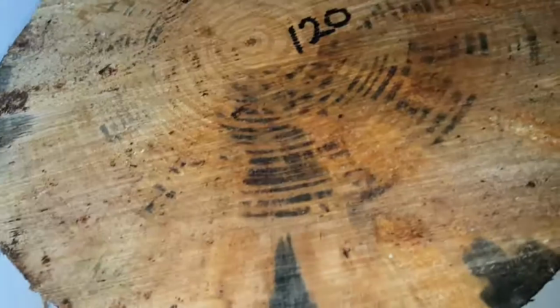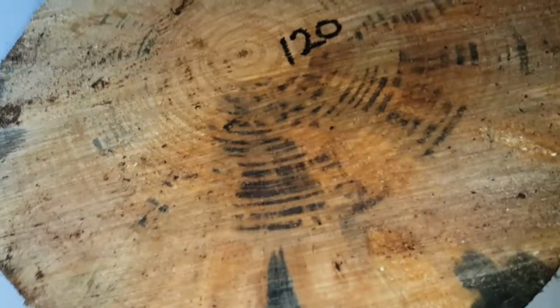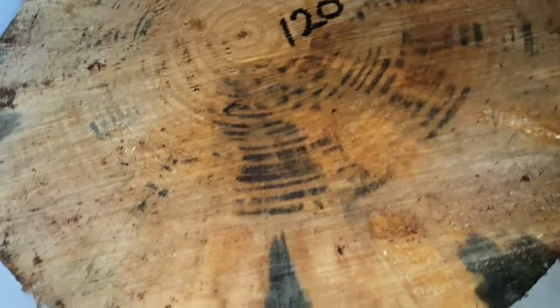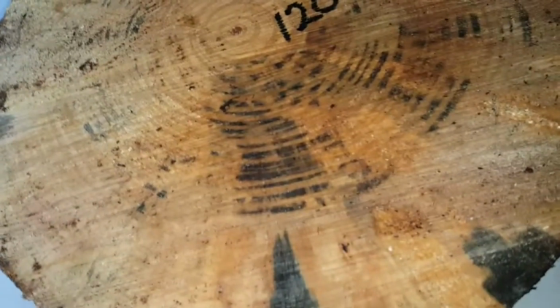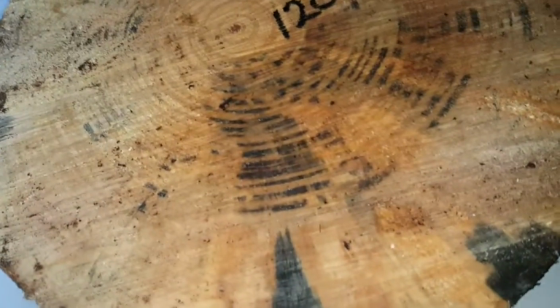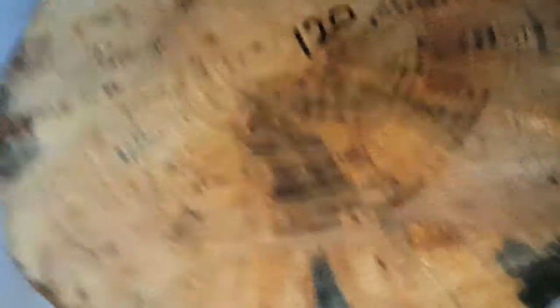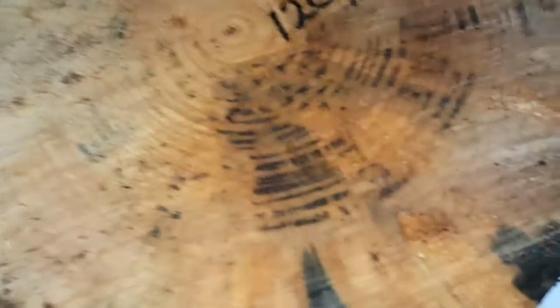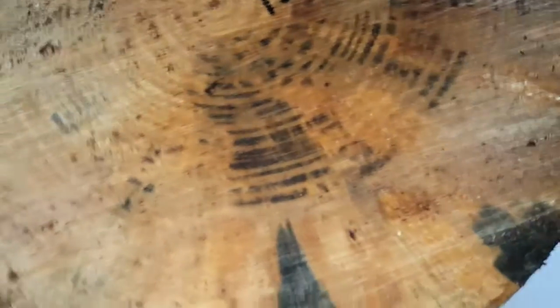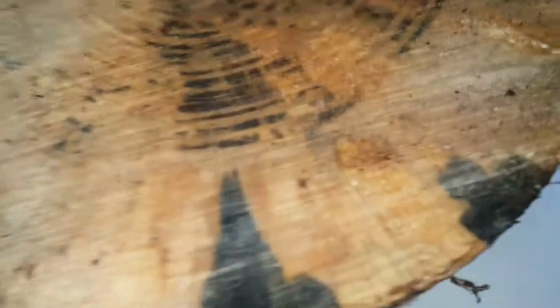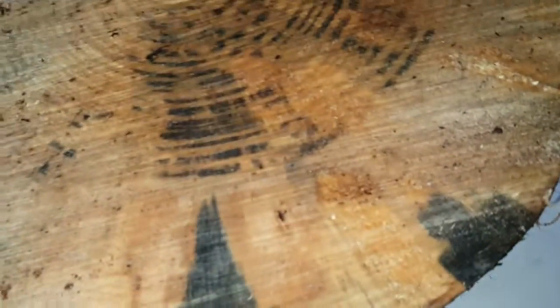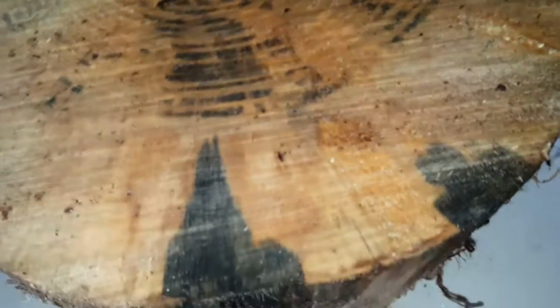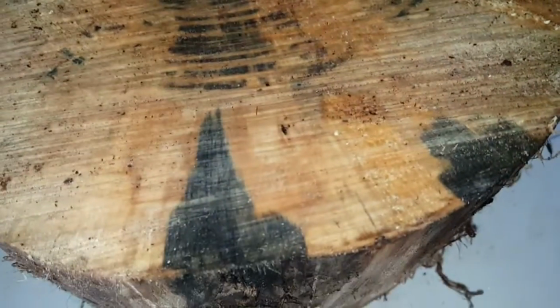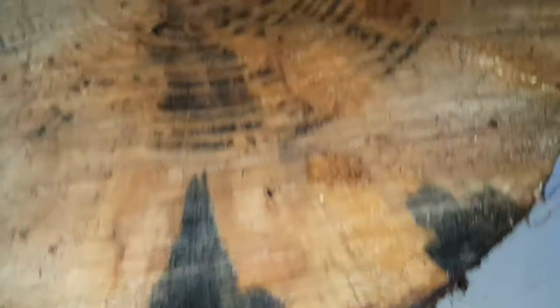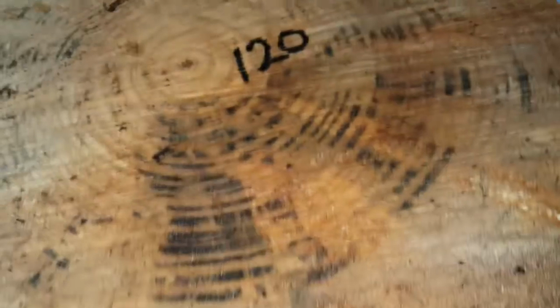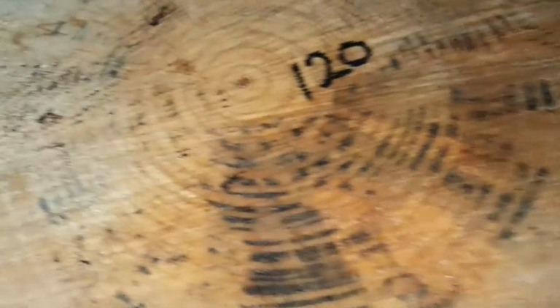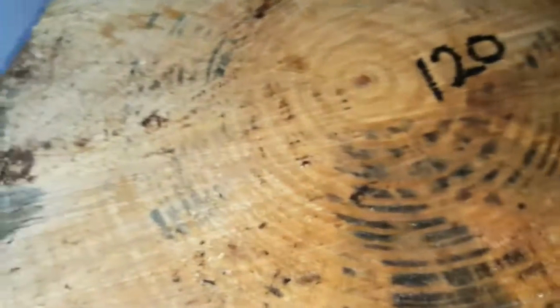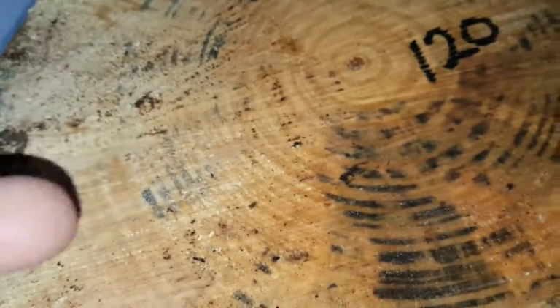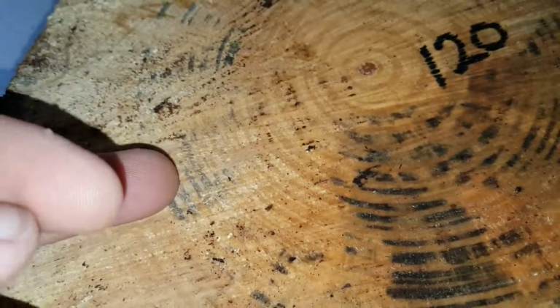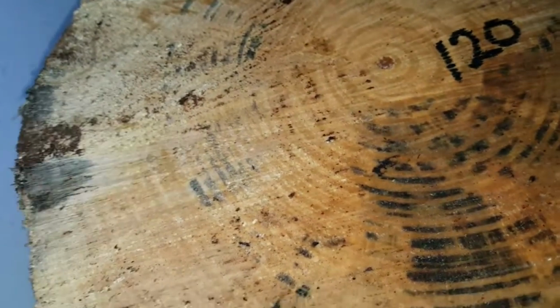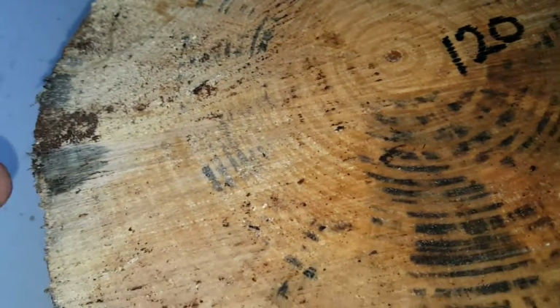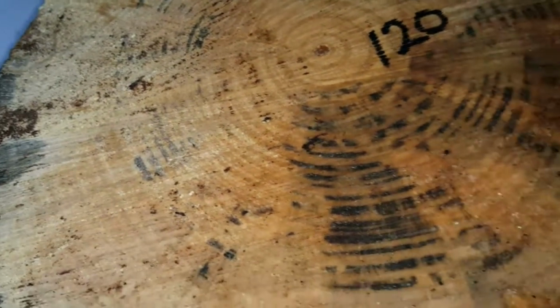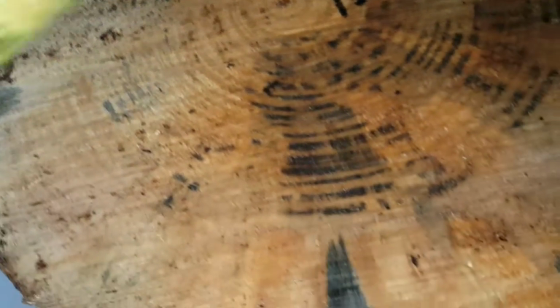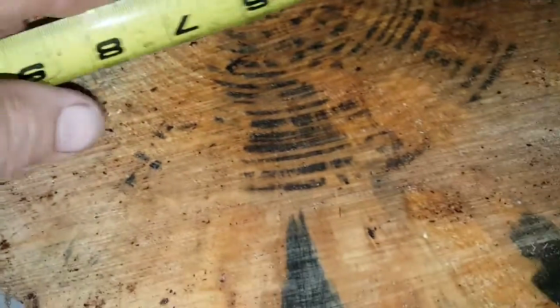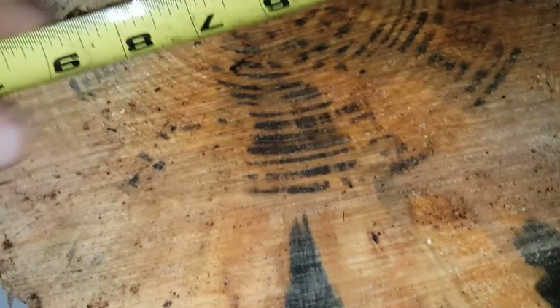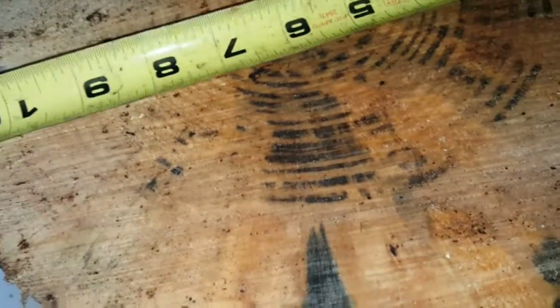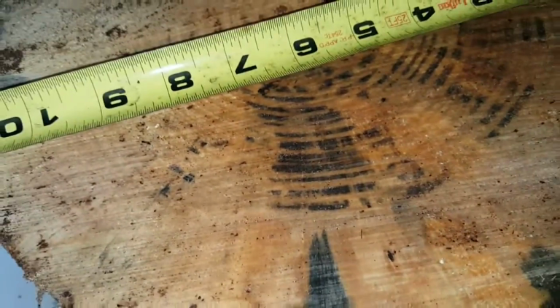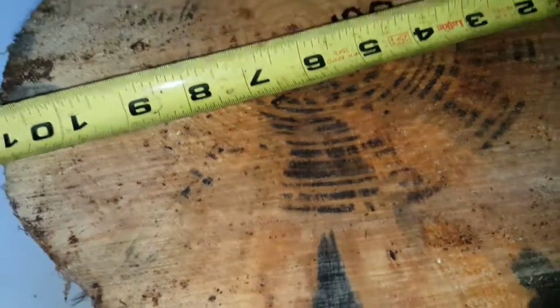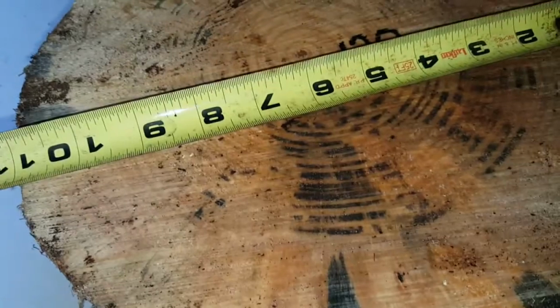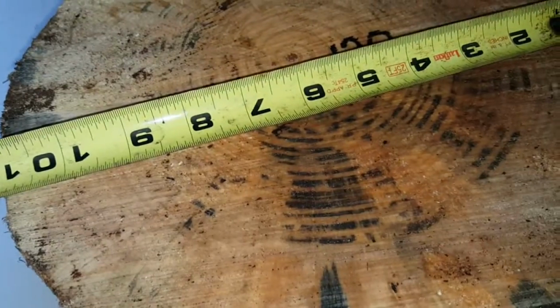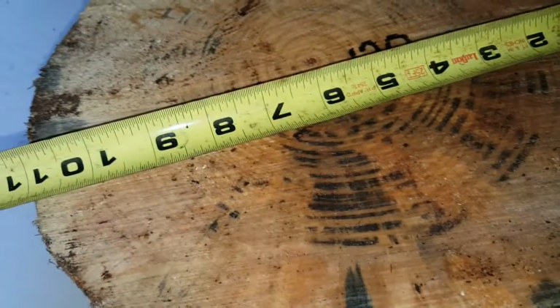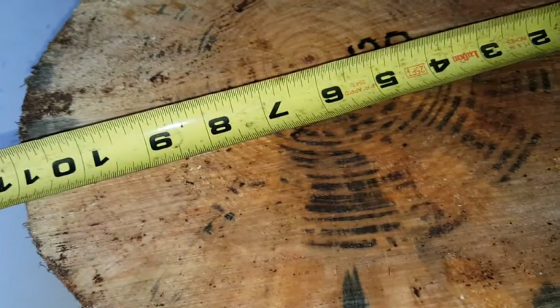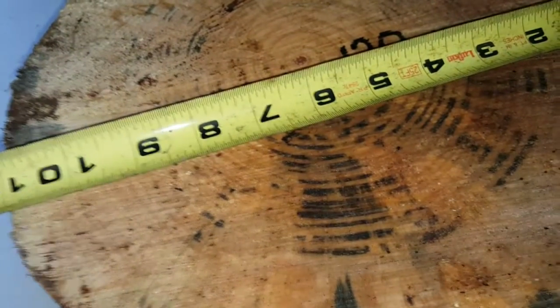This is a large Norfolk pine. I only had enough water to wet down that small area — here's spalt and here's spalt — but it won't pop because it's not wet down.